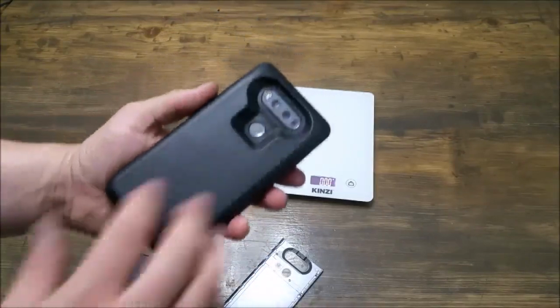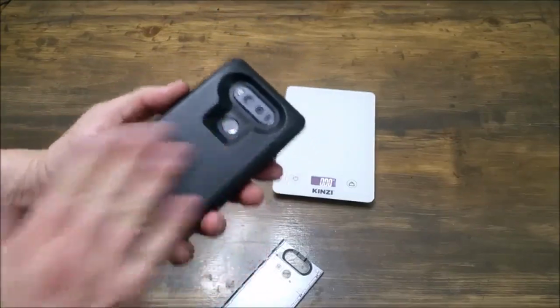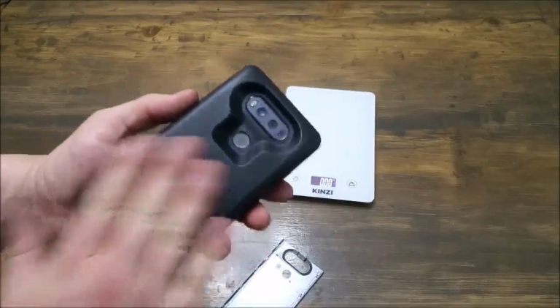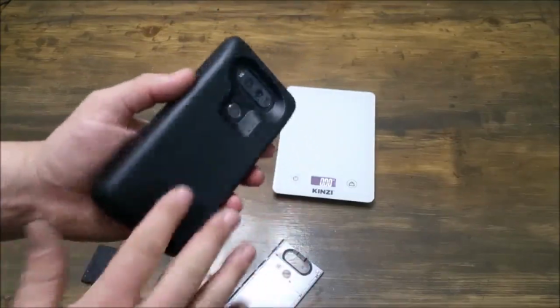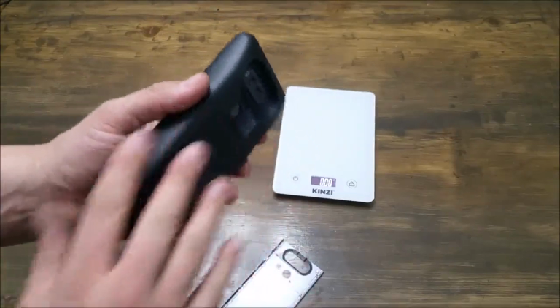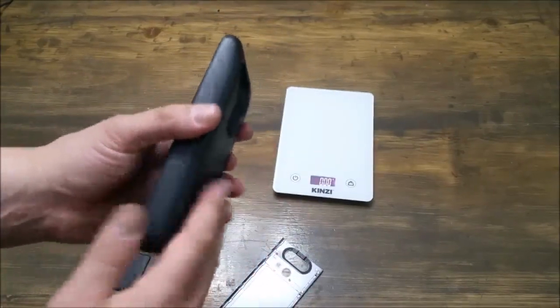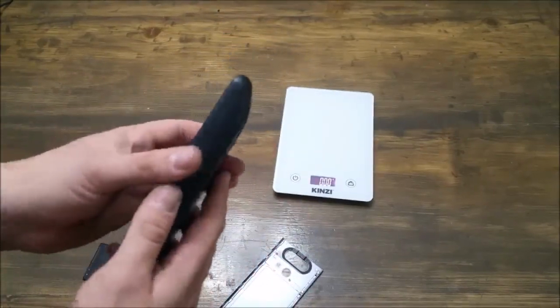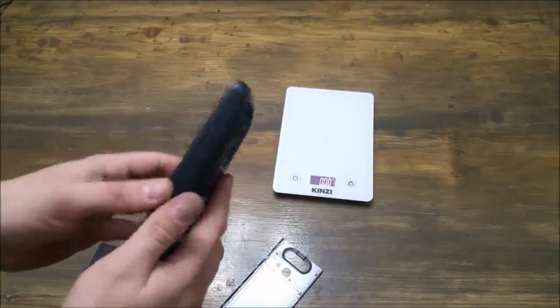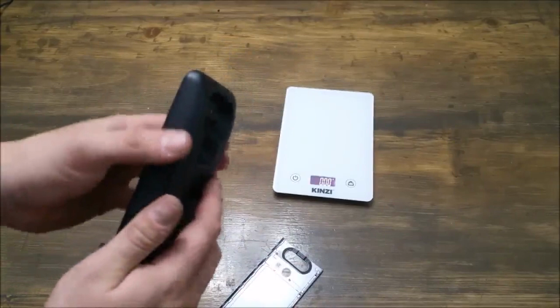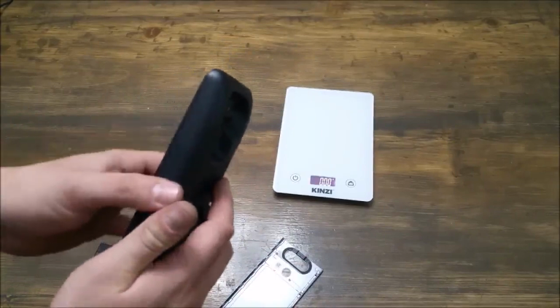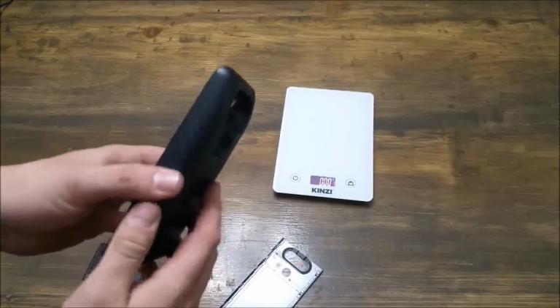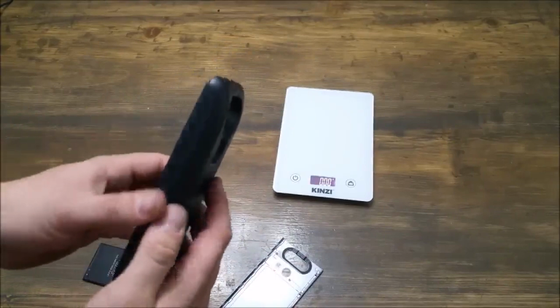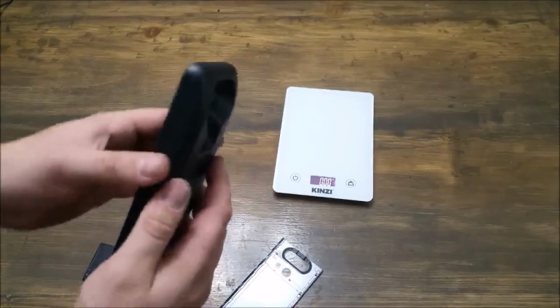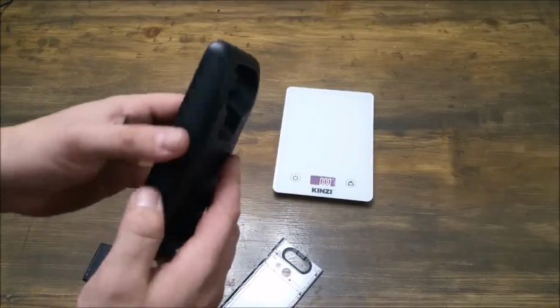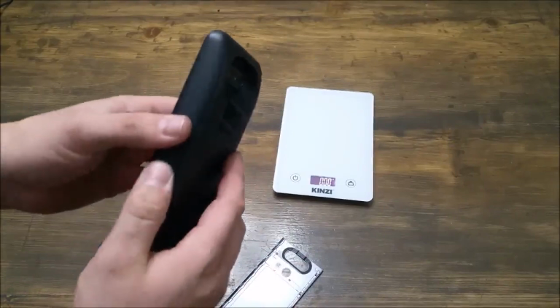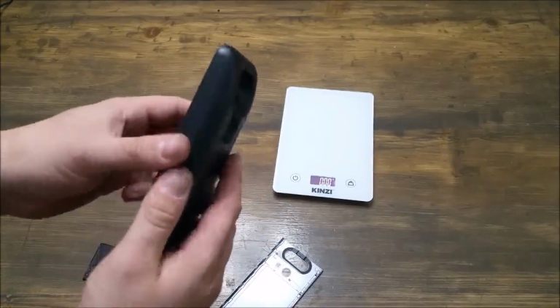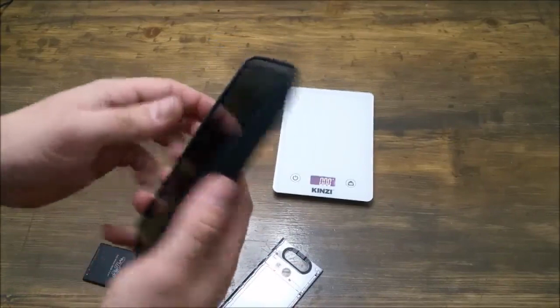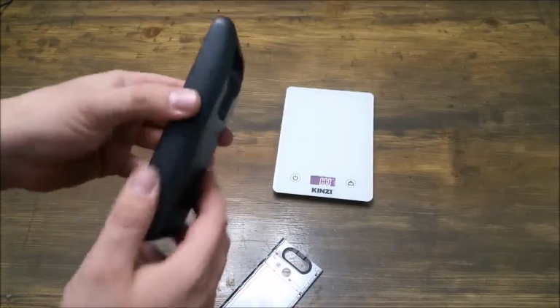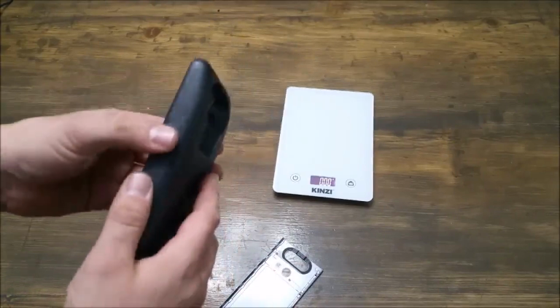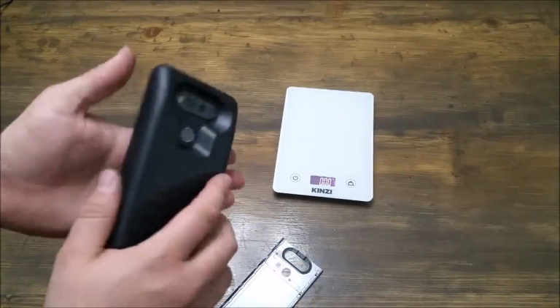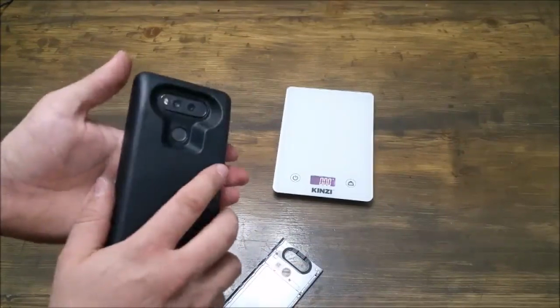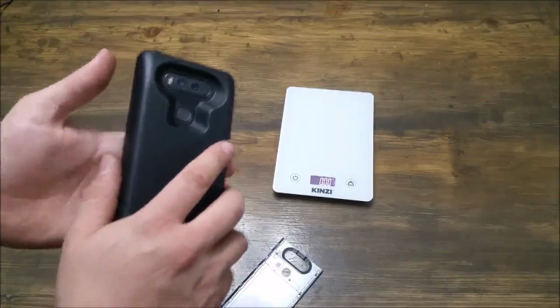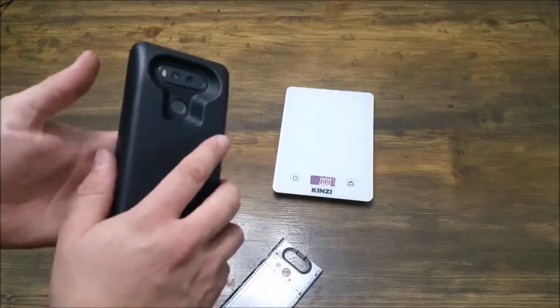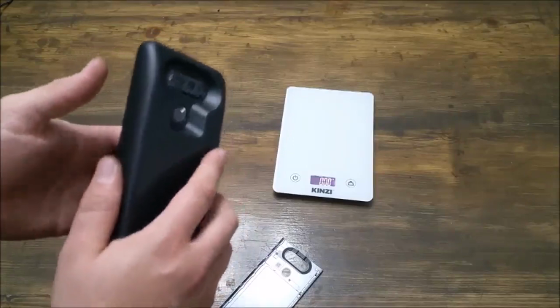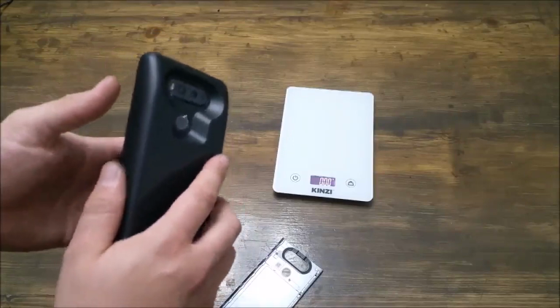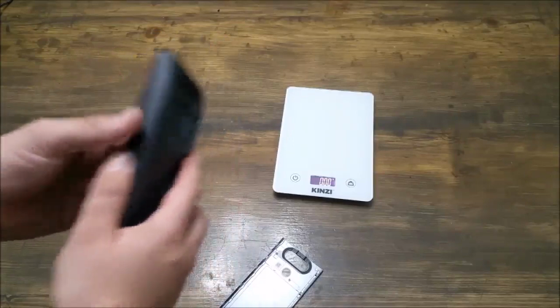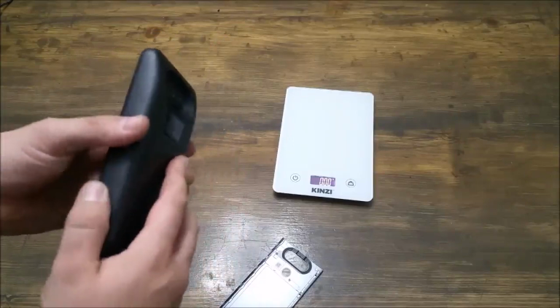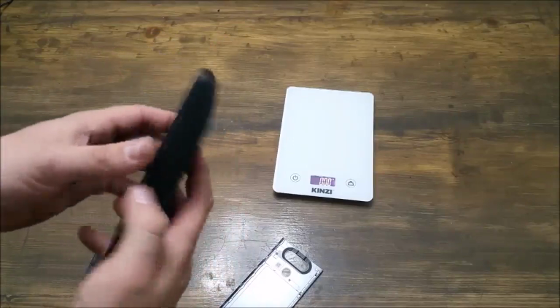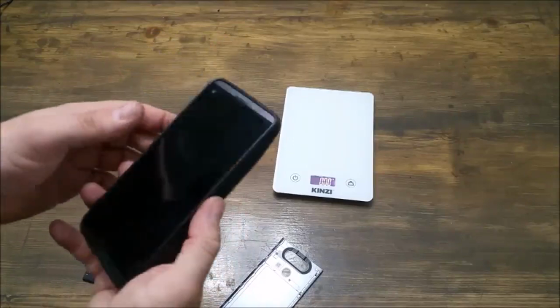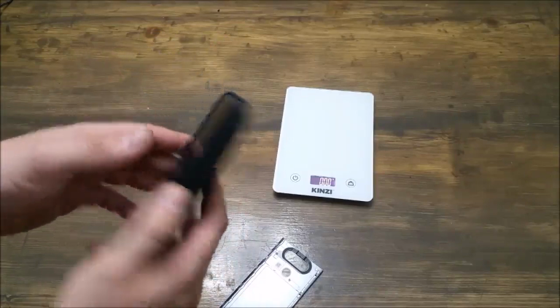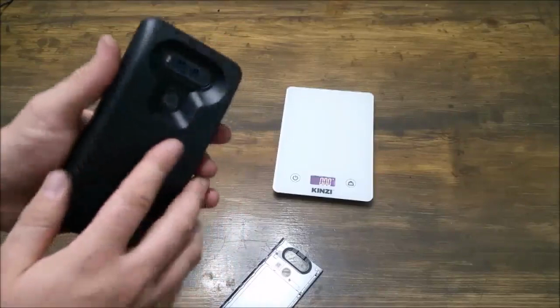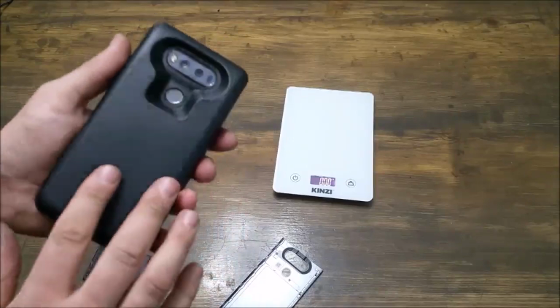I like the case a lot. It's a smooth case — the other one was a little bit more rigid, so it was a little easier to hold on to. It is smooth, but I haven't found any issues as far as it sliding out of my hands or anything like that.